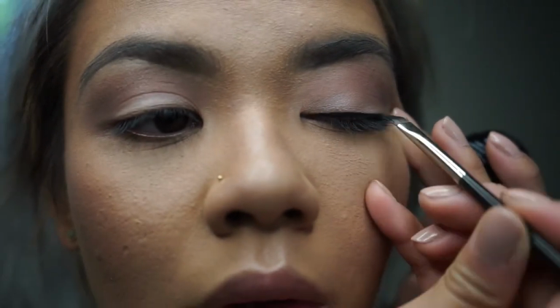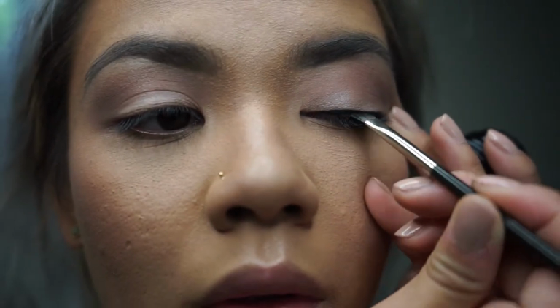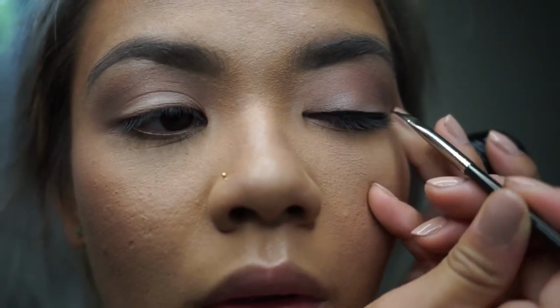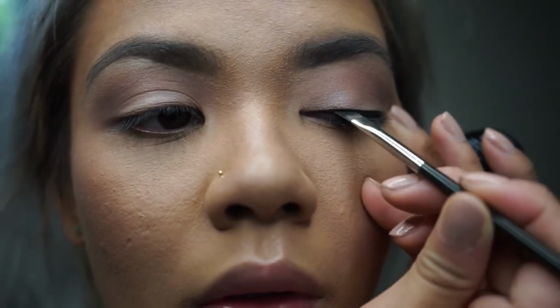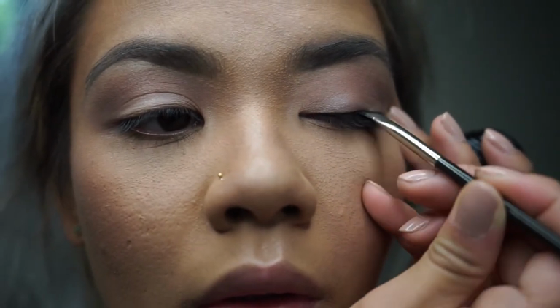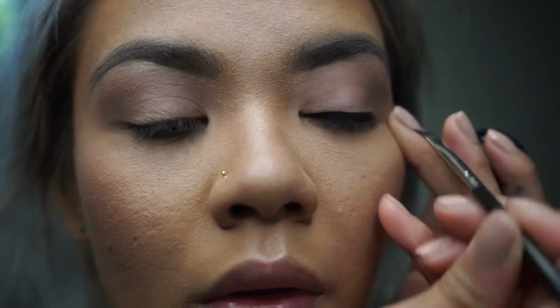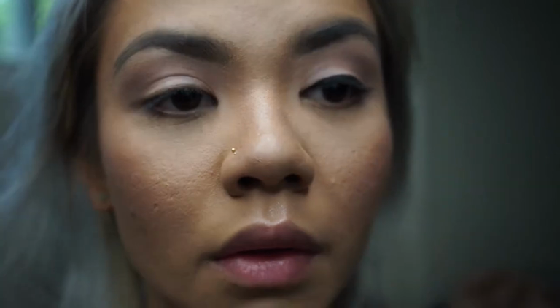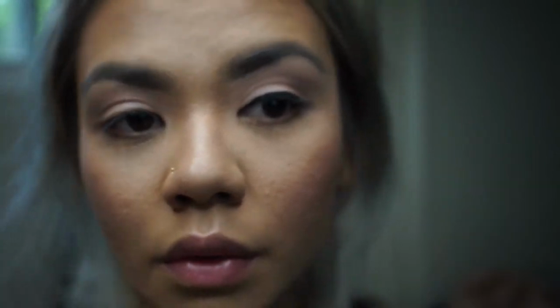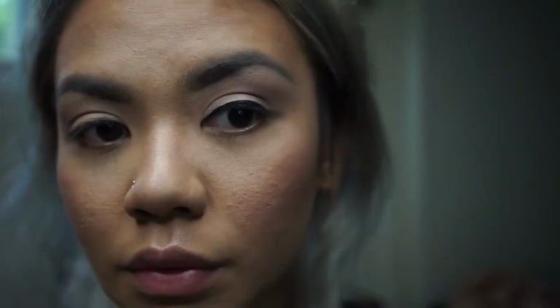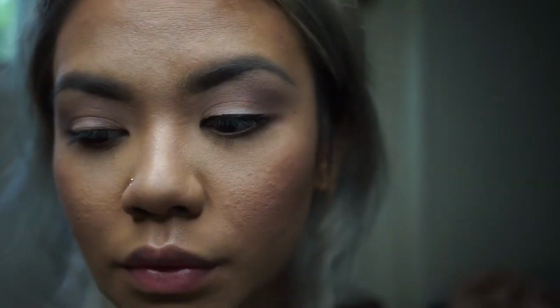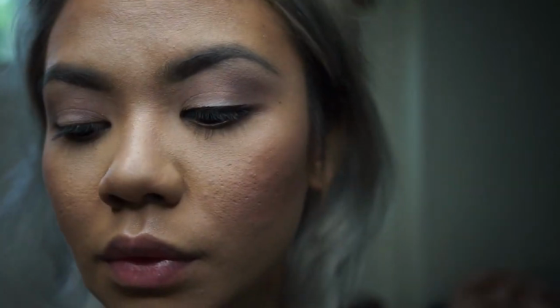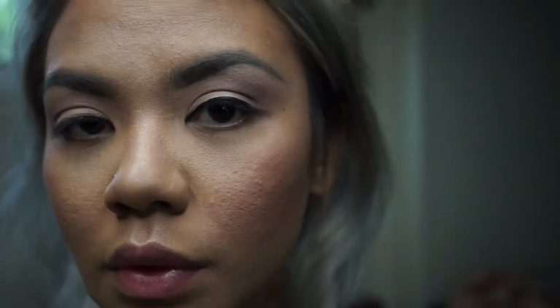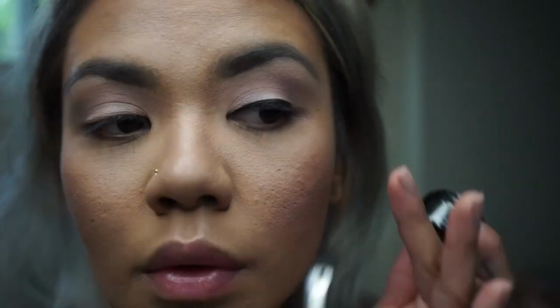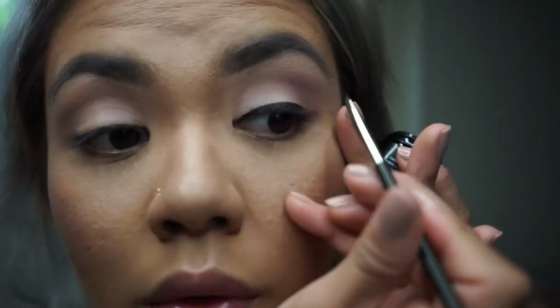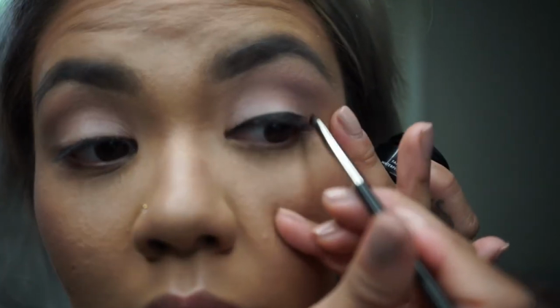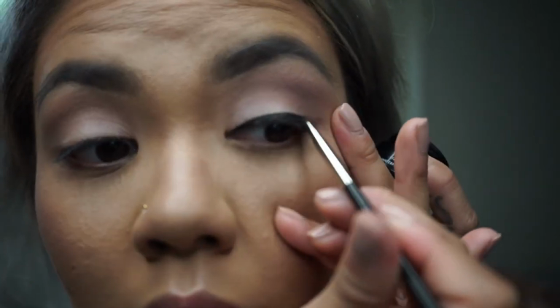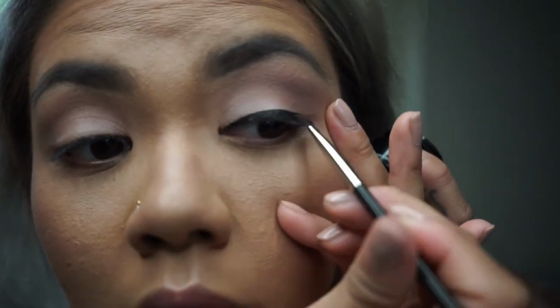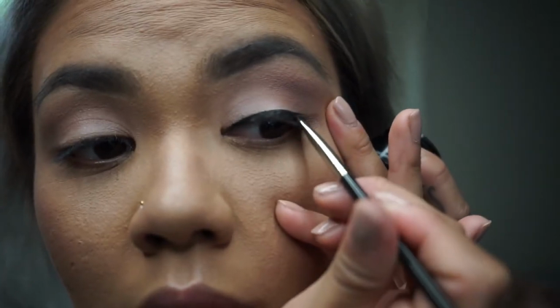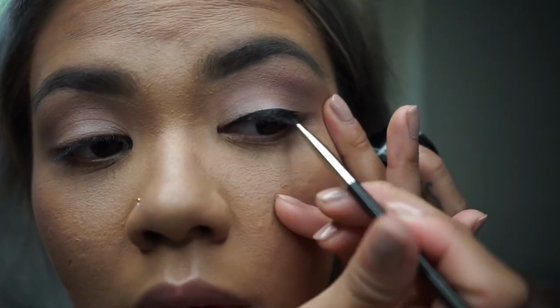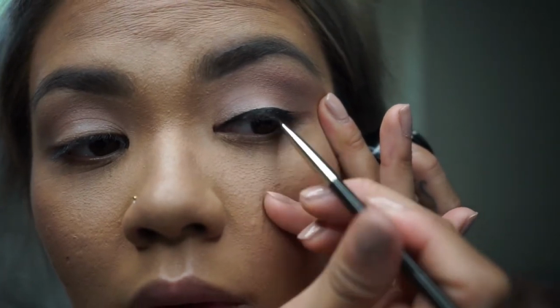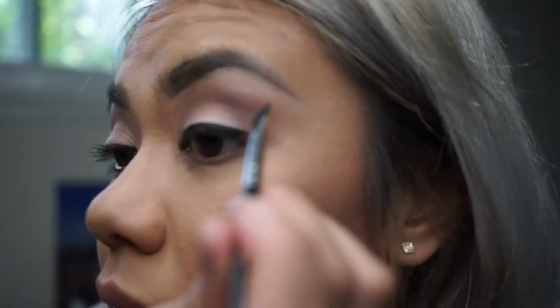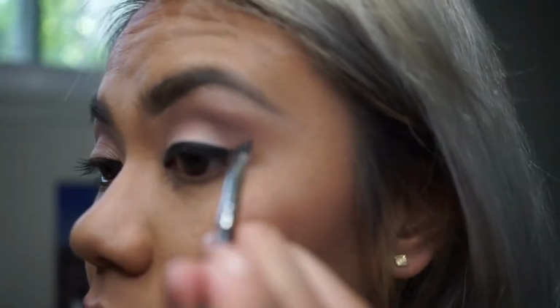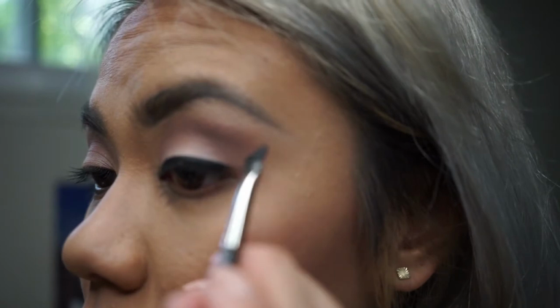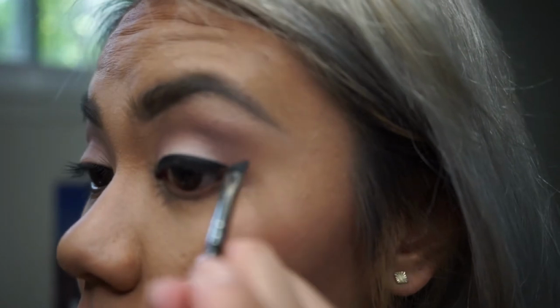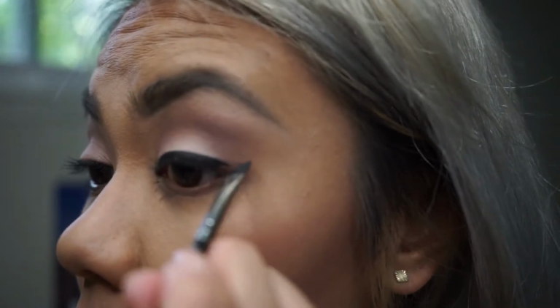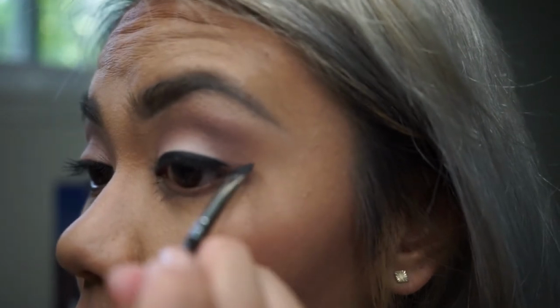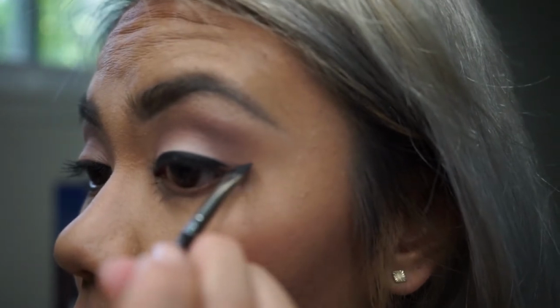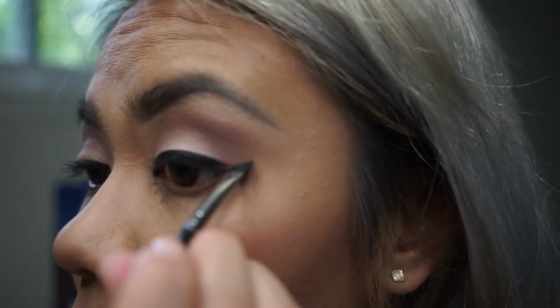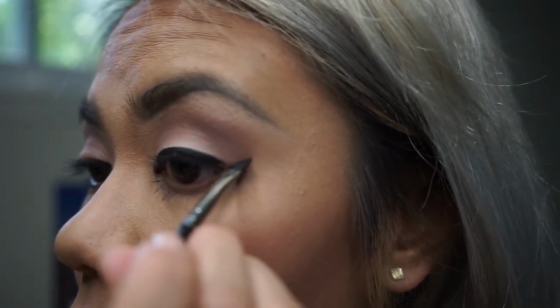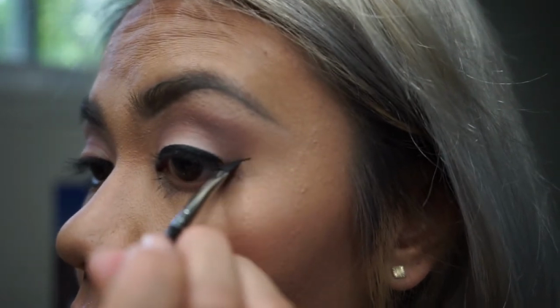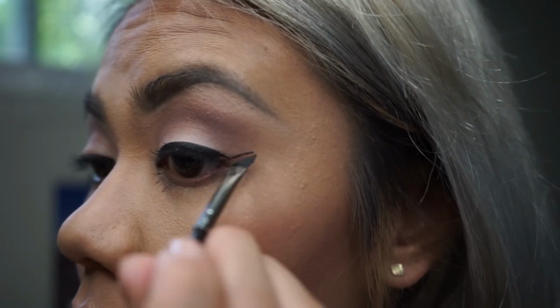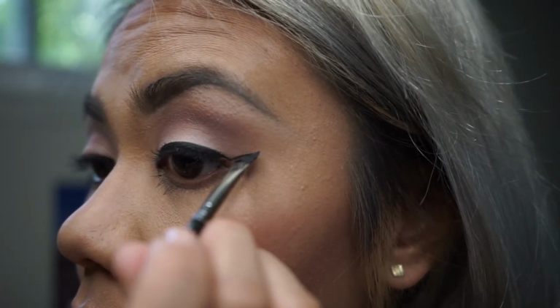I like to use an angled brush, starting on the inner corners of the eye and doing a check mark on the outer corner, connecting it on the top.